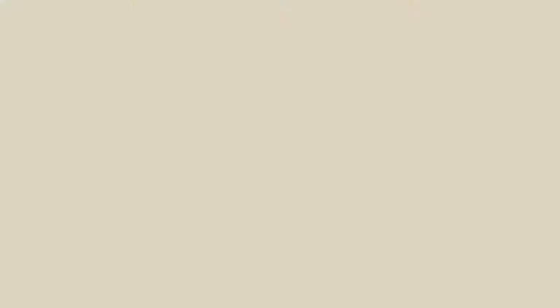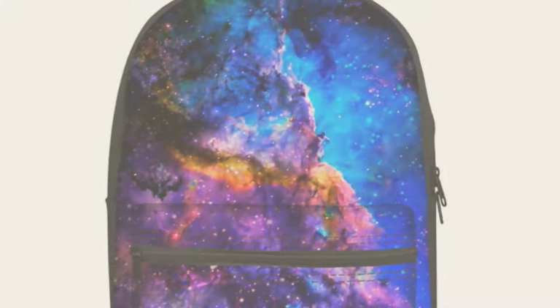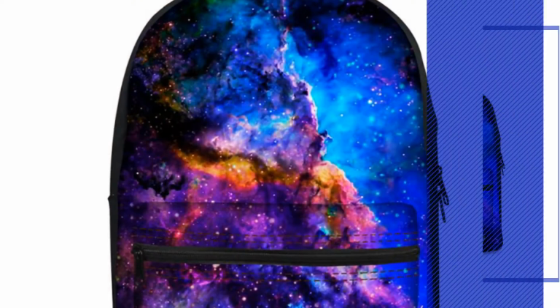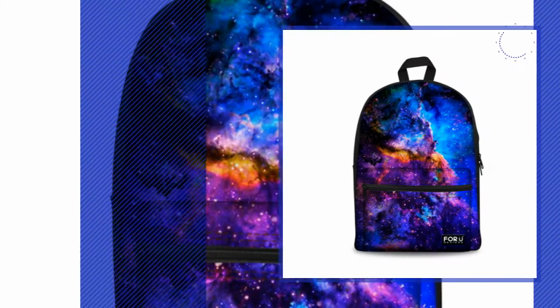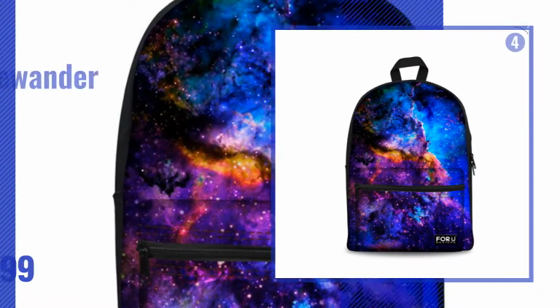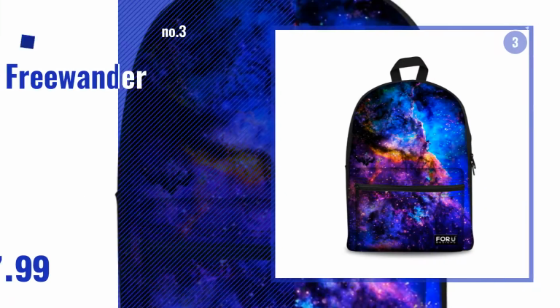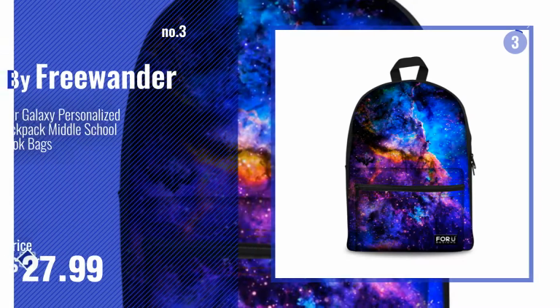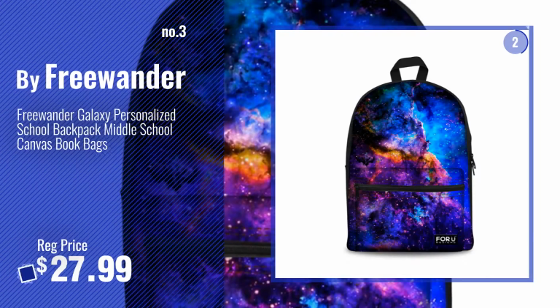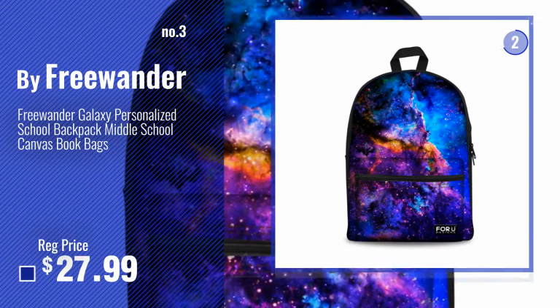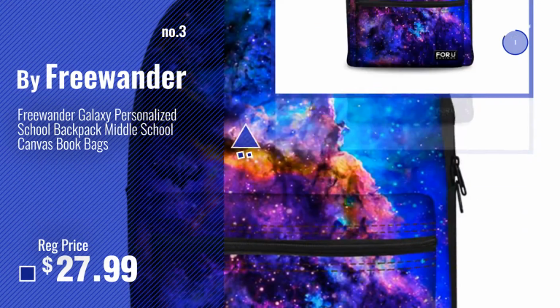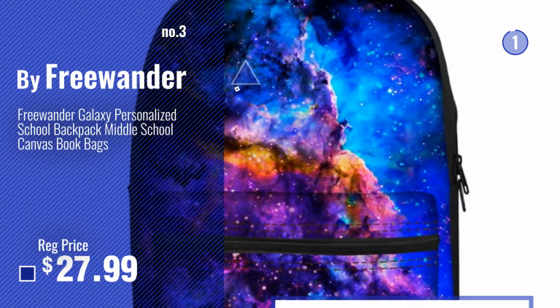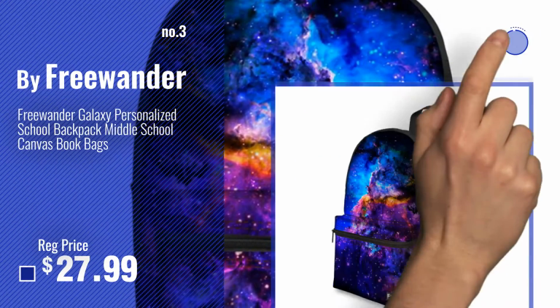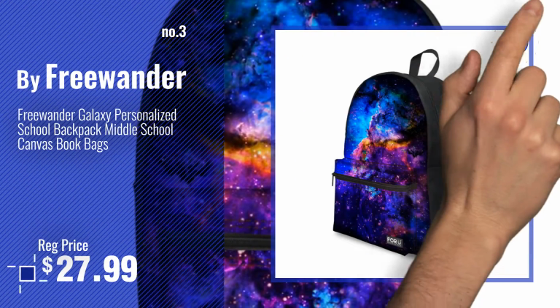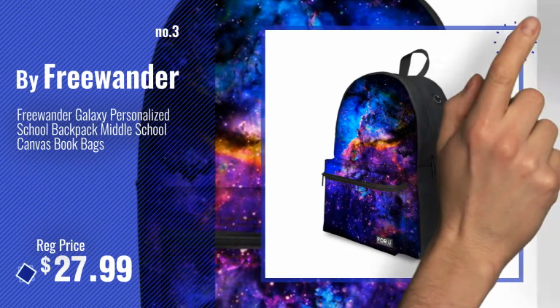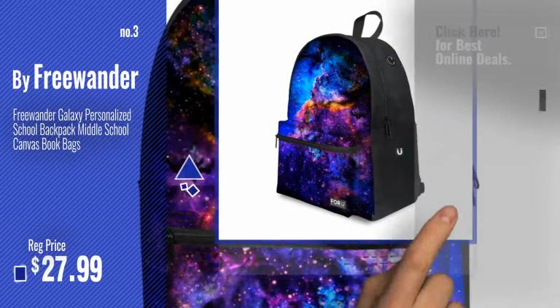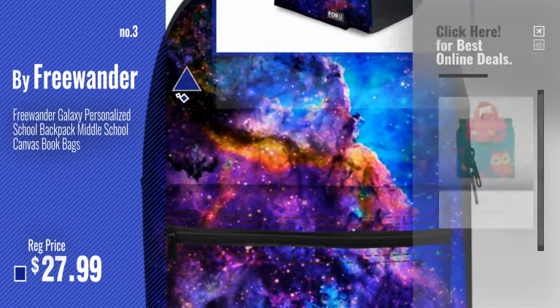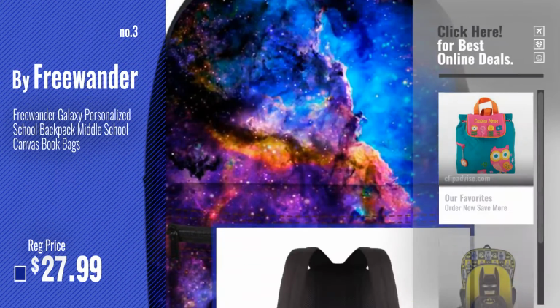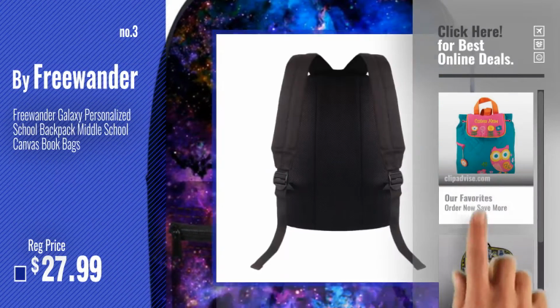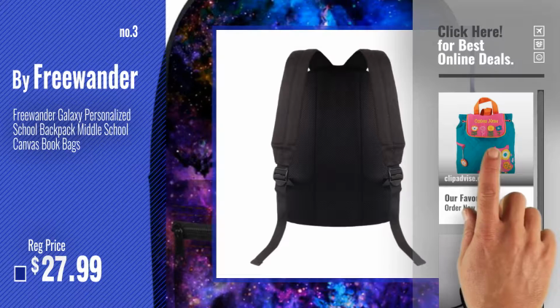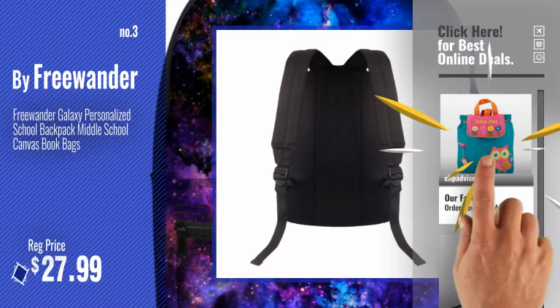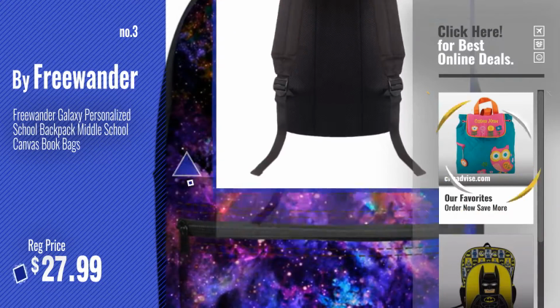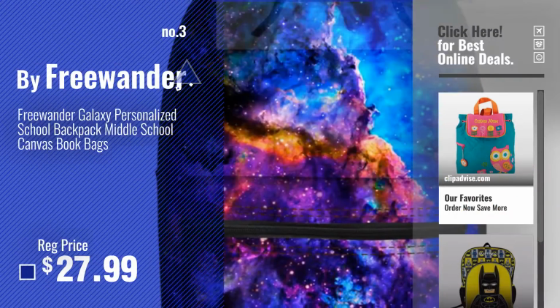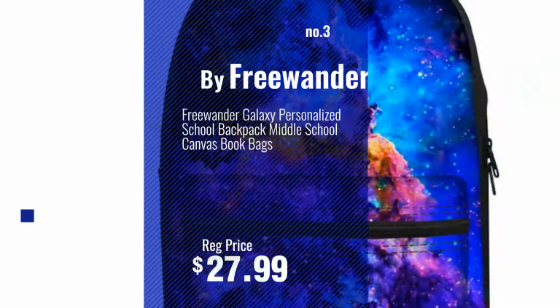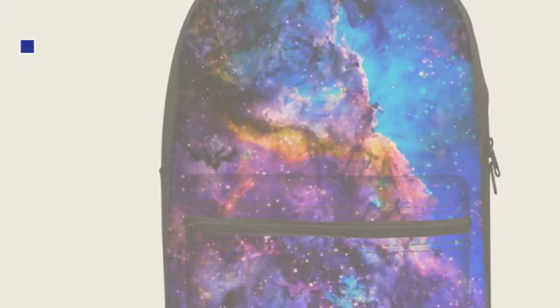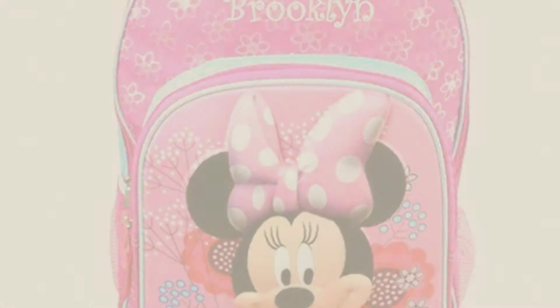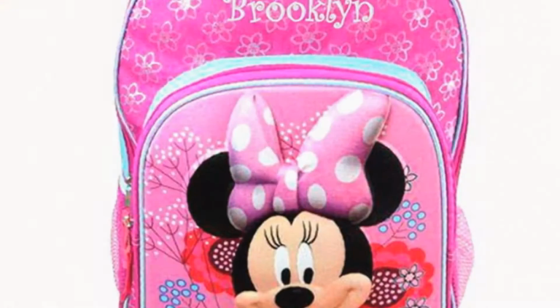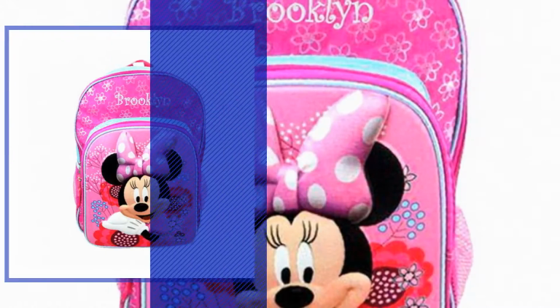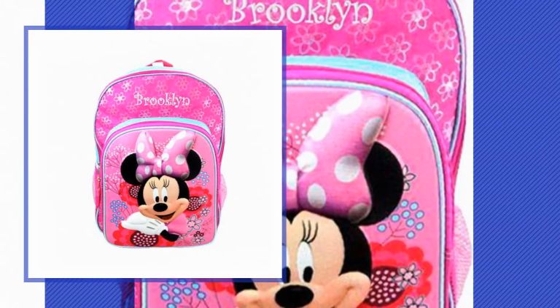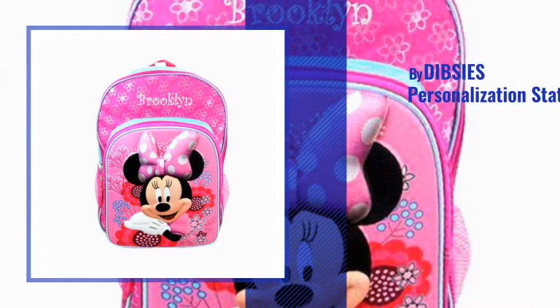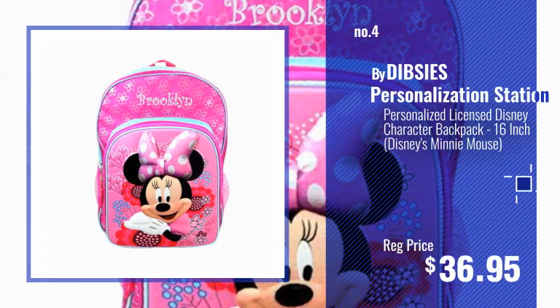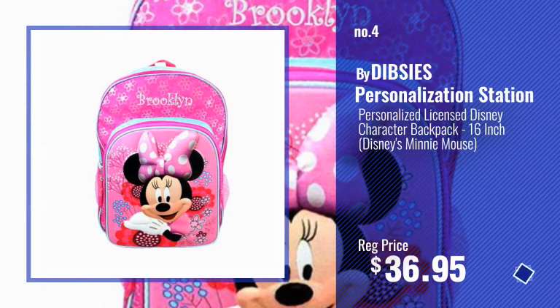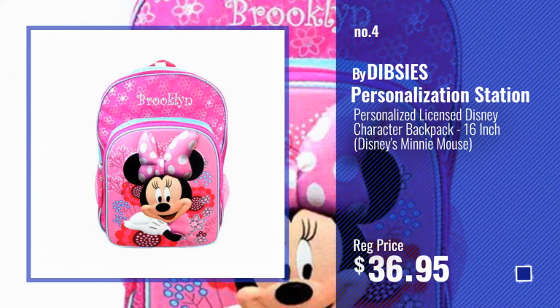Number 3, by FreeWanda. Get yours now — just click this circle in the corner. Number 4, by Dibzee's Personalization Station.